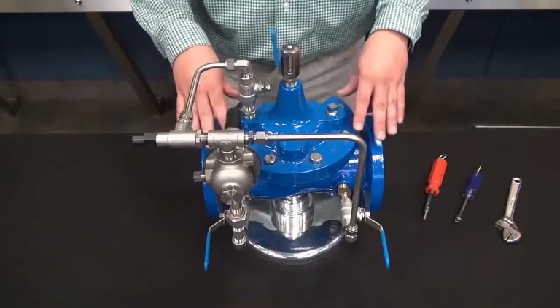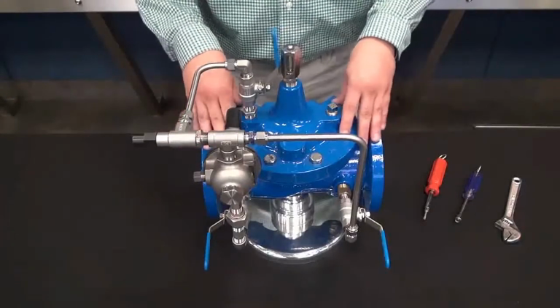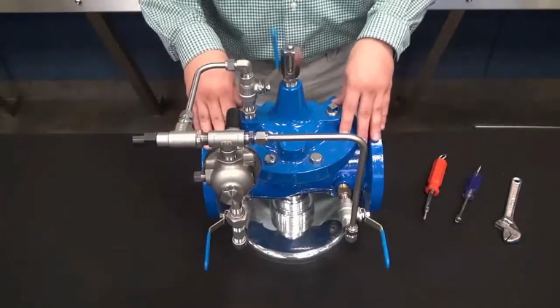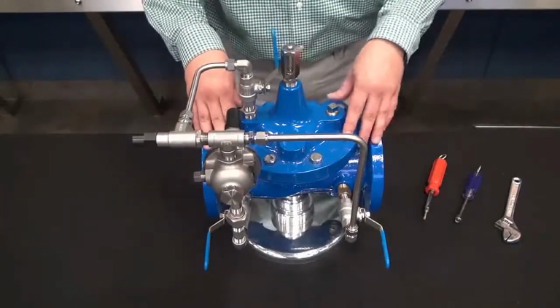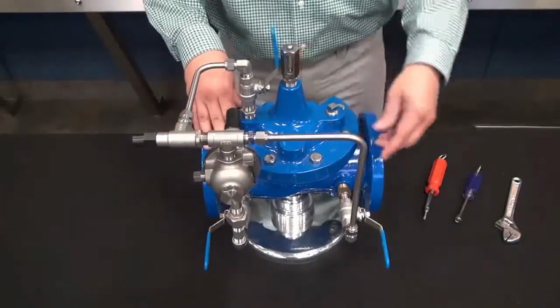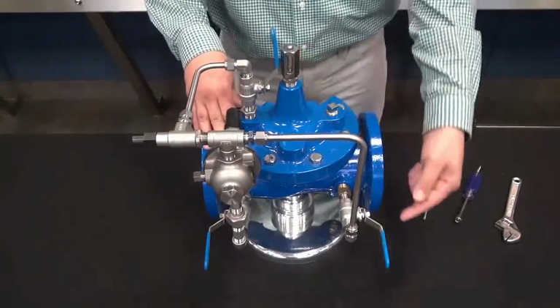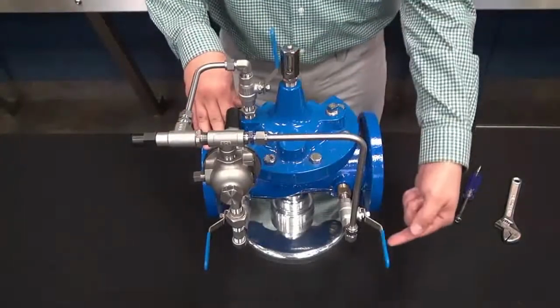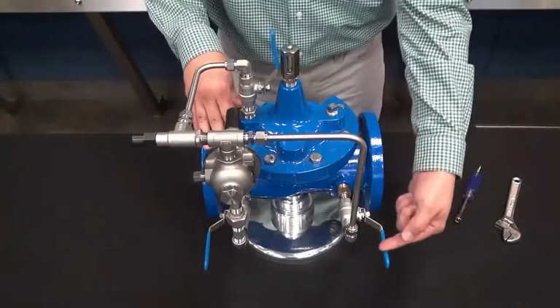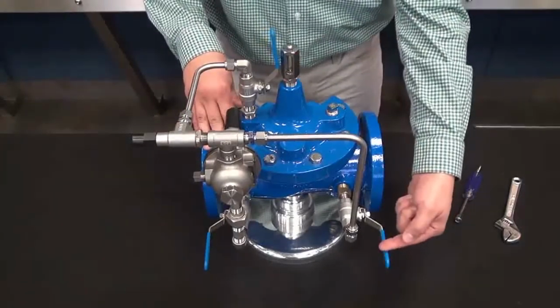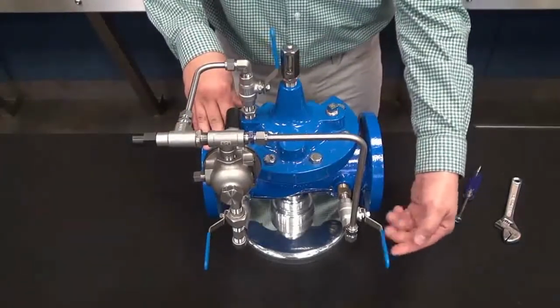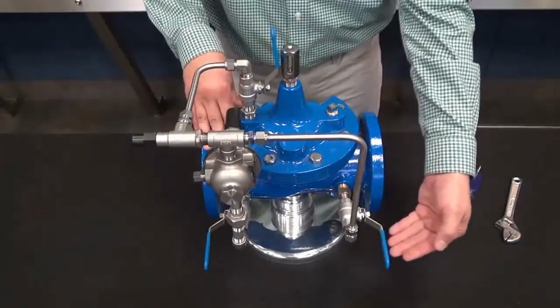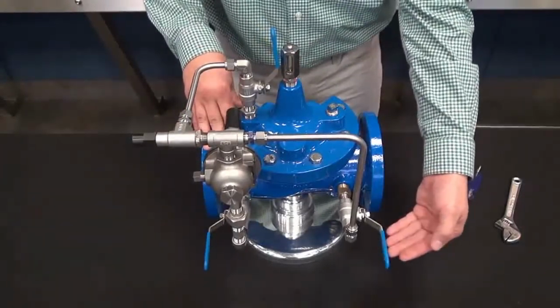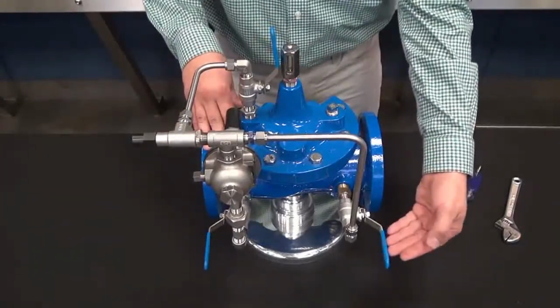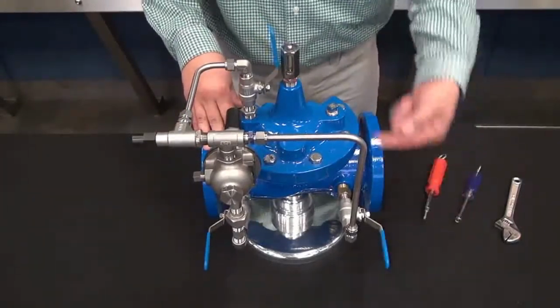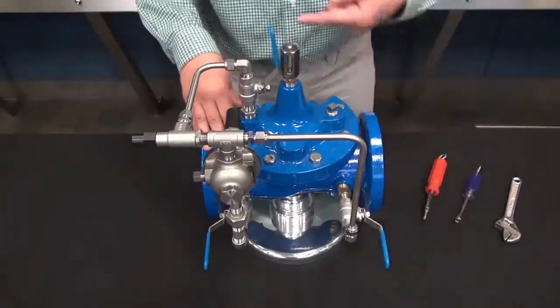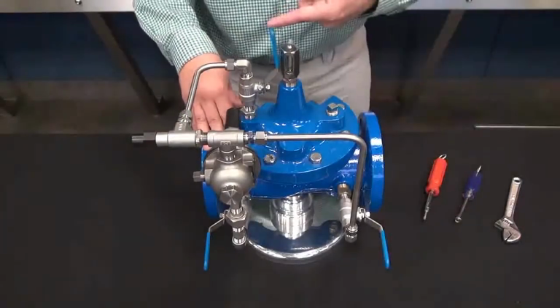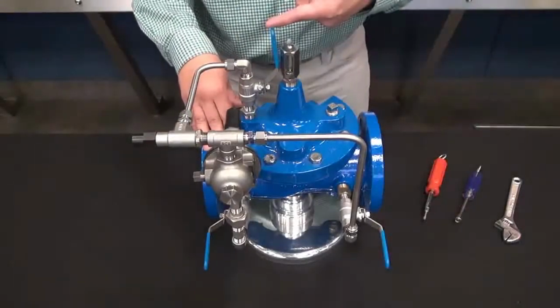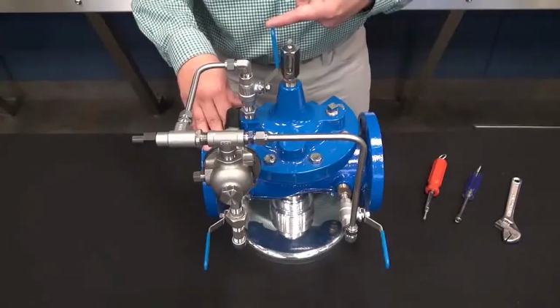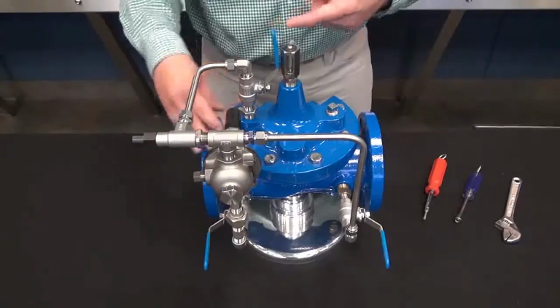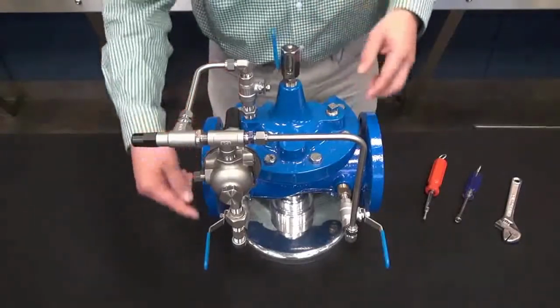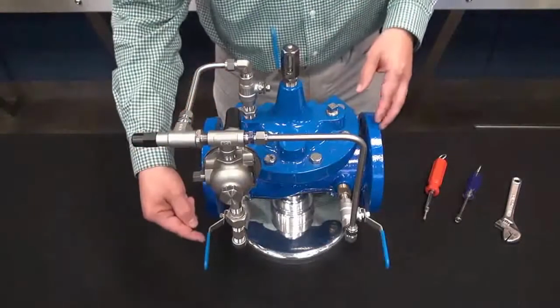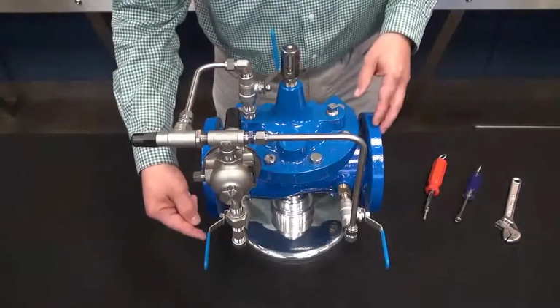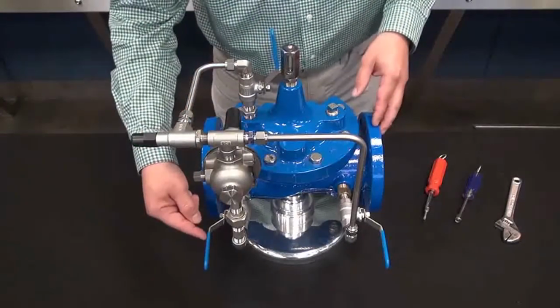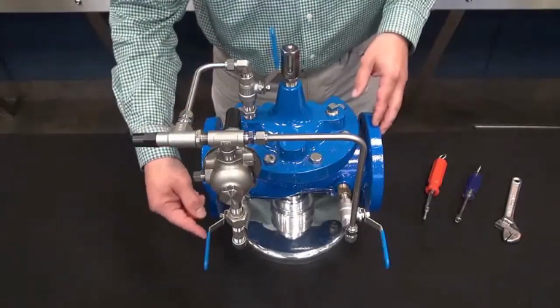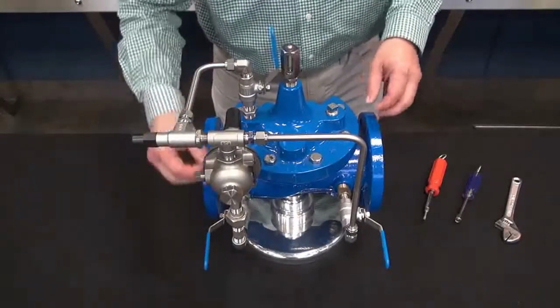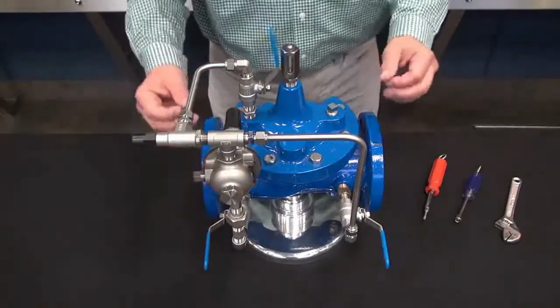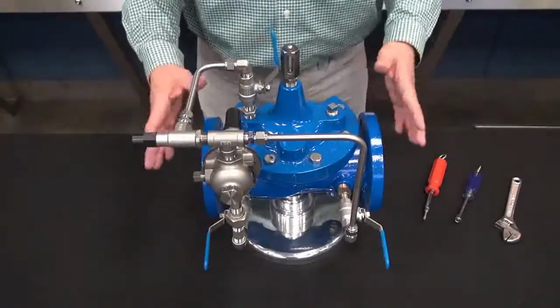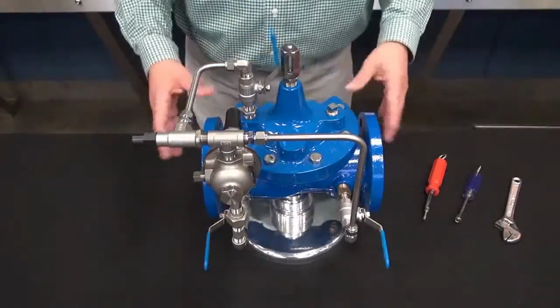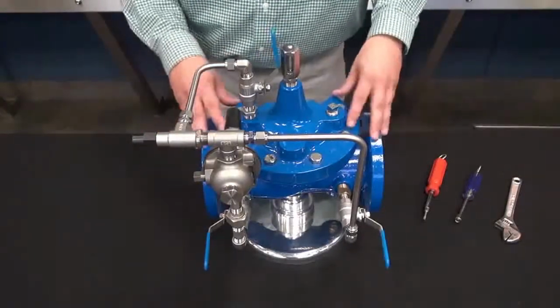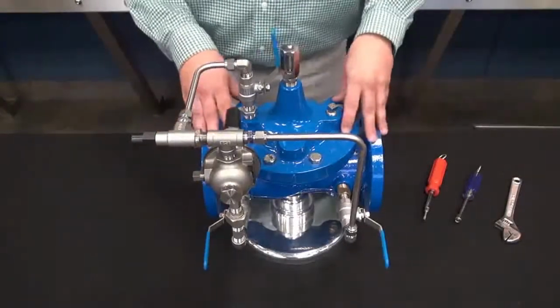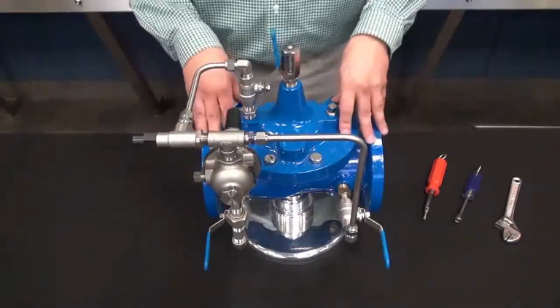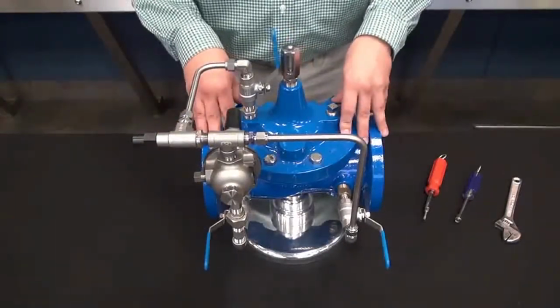Now with this being said, we want to make sure that all of the ball valves — the inlet, the cover, and the downstream ball valves — are all in the open position.